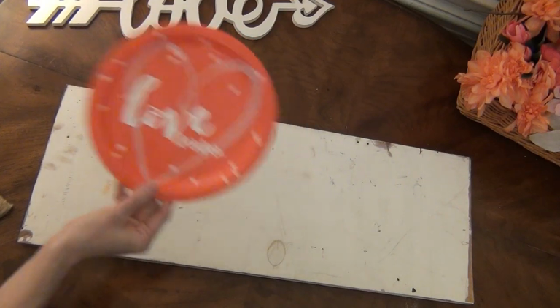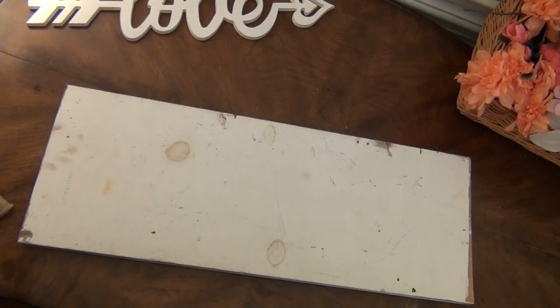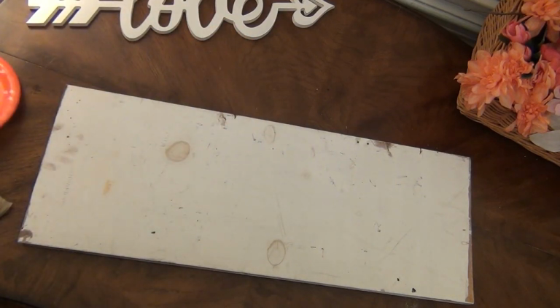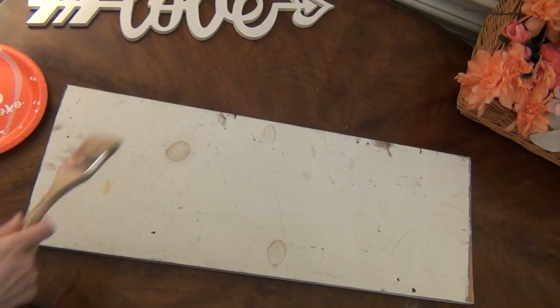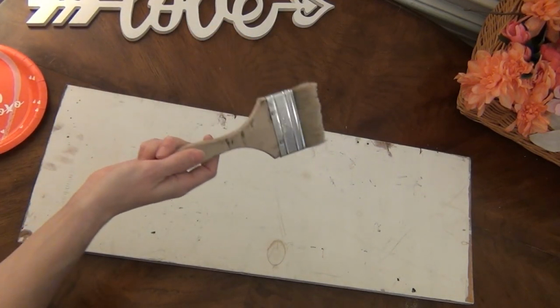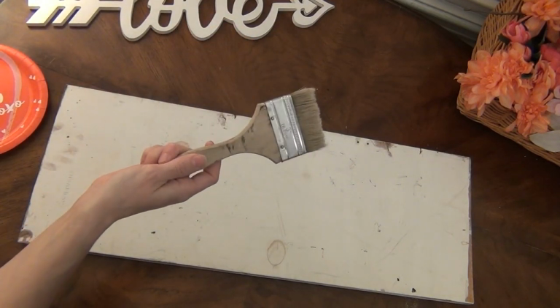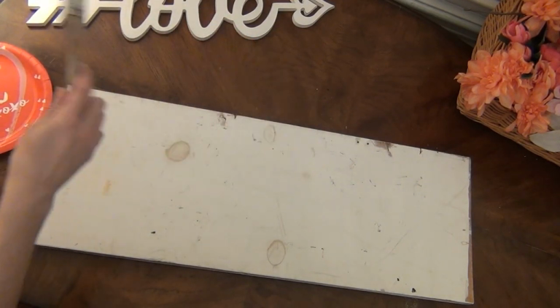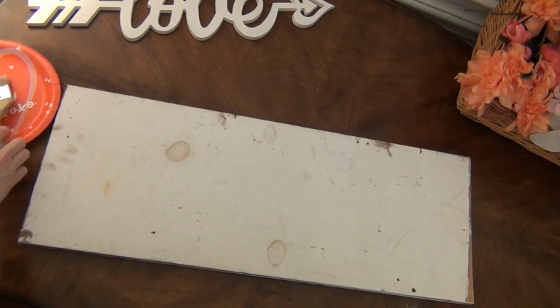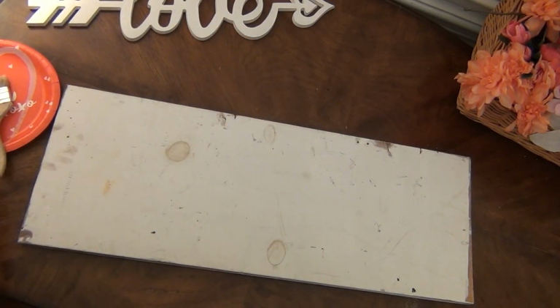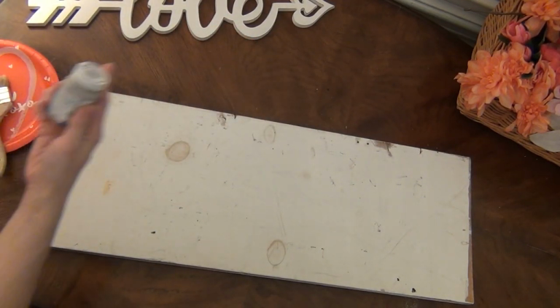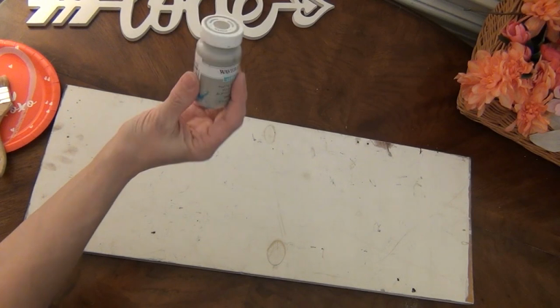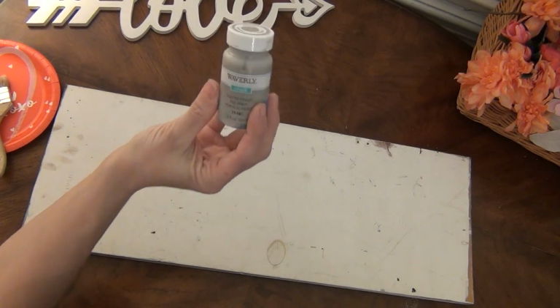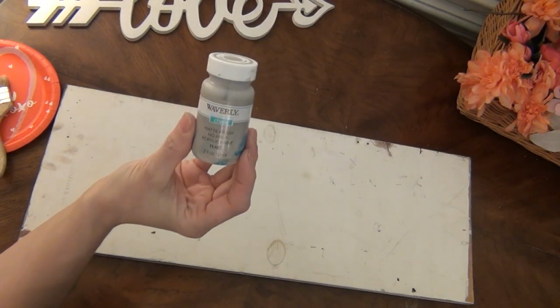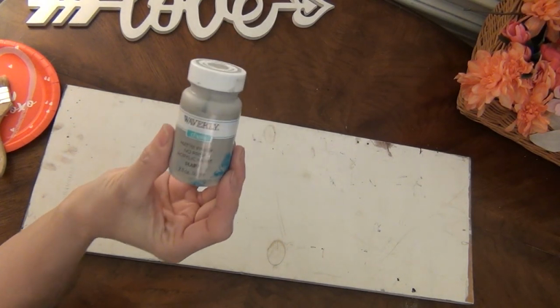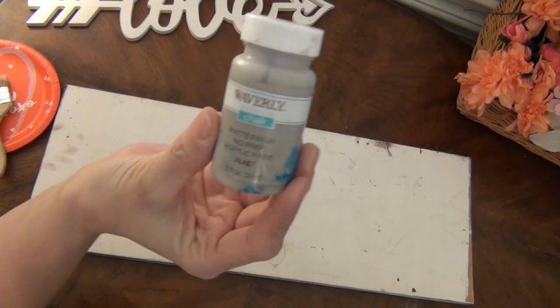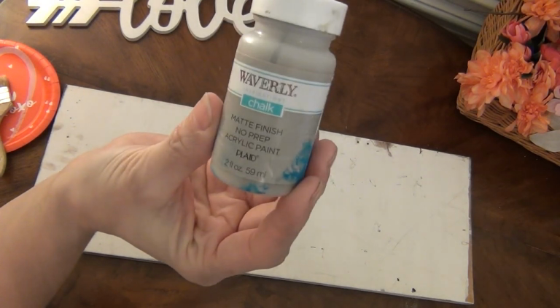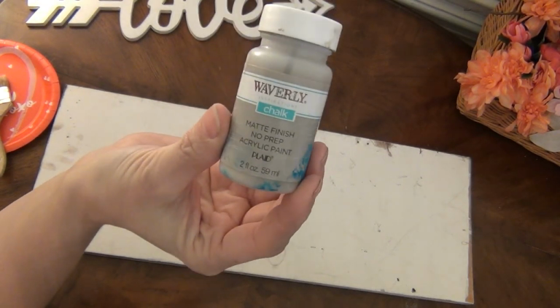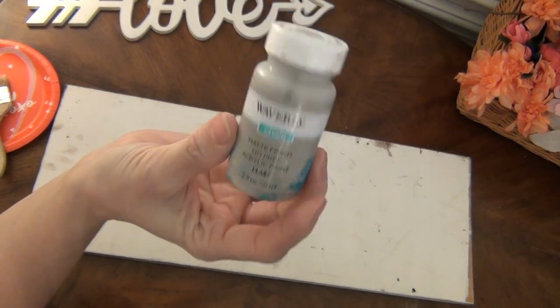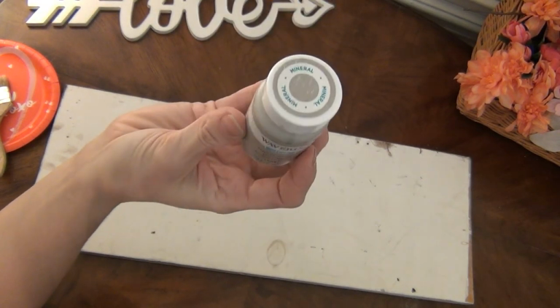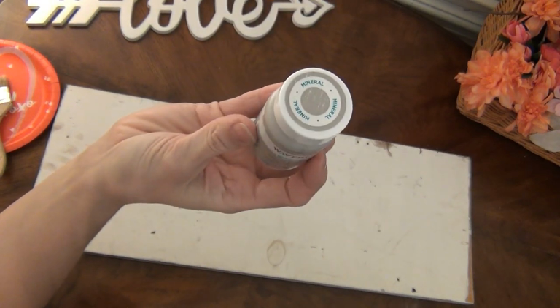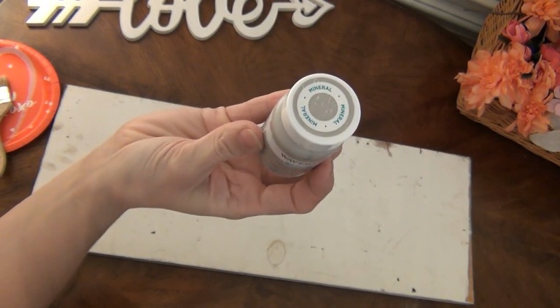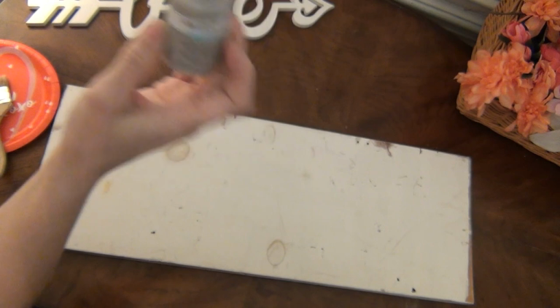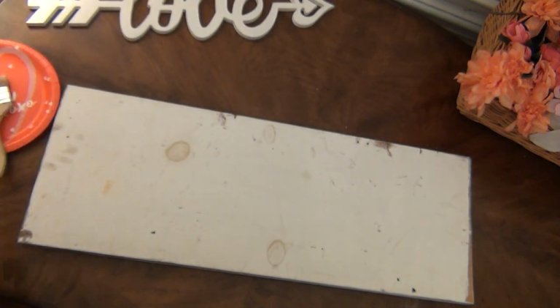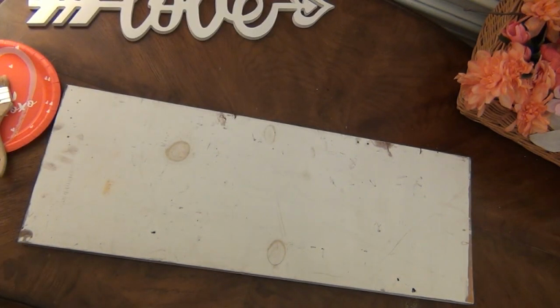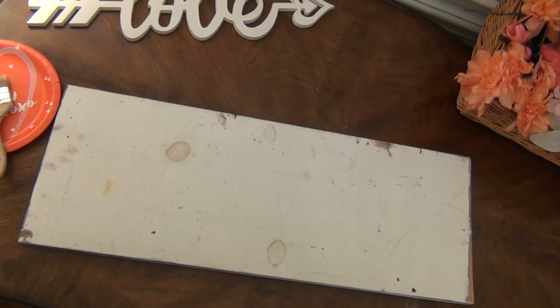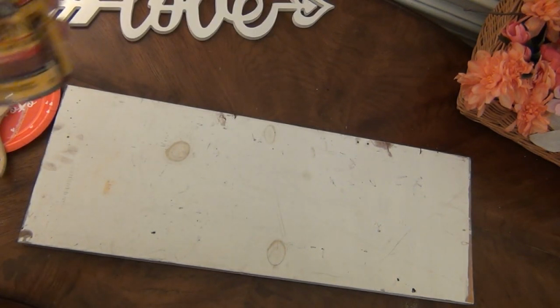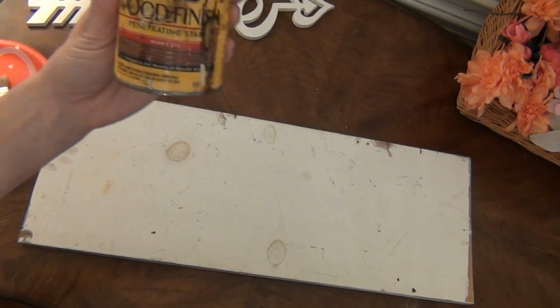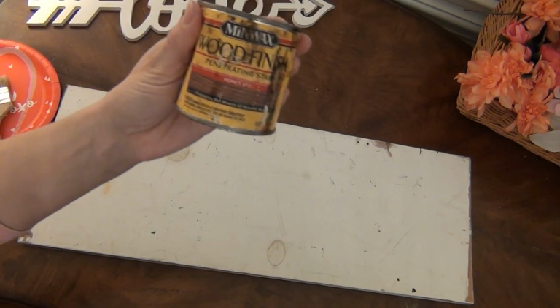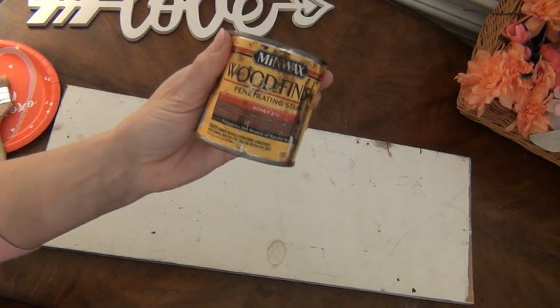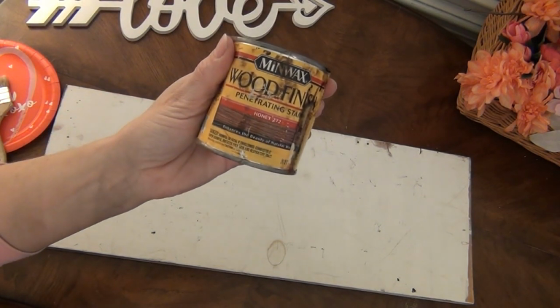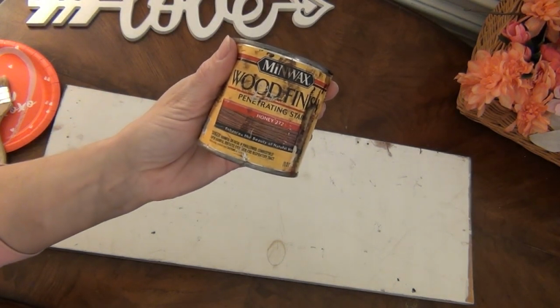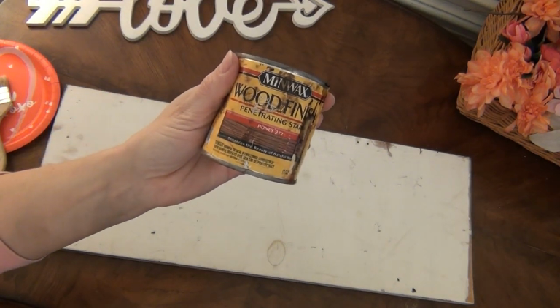You also need a paper plate and an inexpensive chip brush. Some Waverly chalk paint in the color mineral, or any color you choose. And a brown stain of your choice — I'm using the color Honey by Minwax.